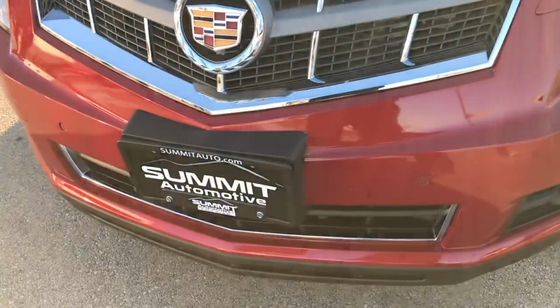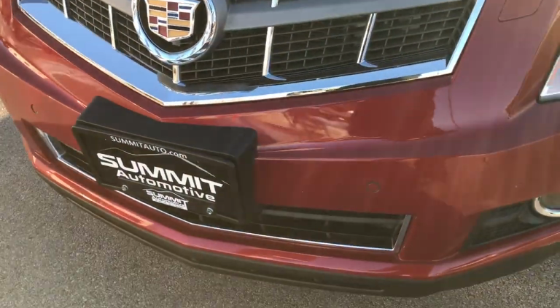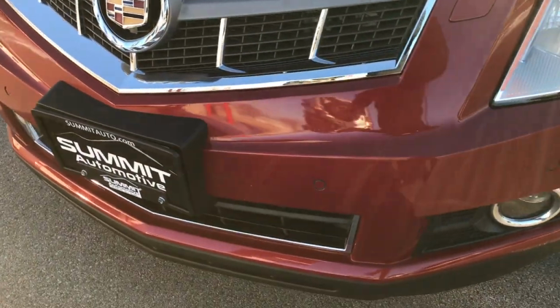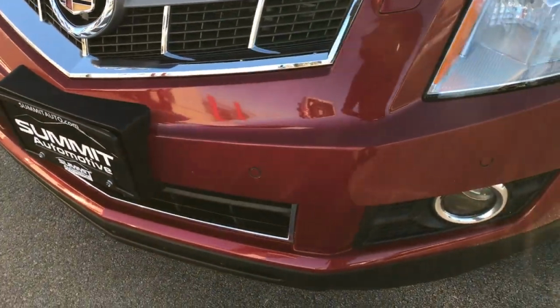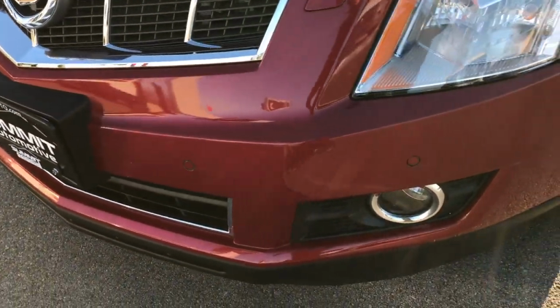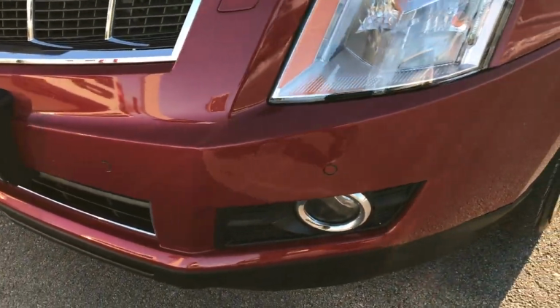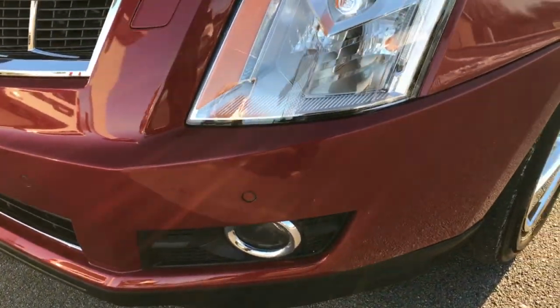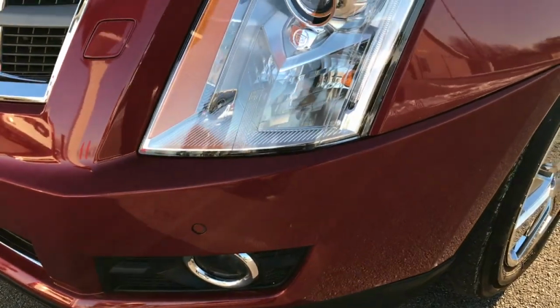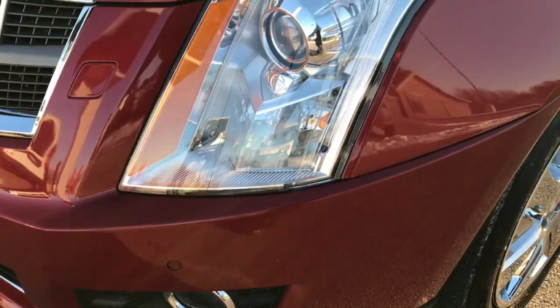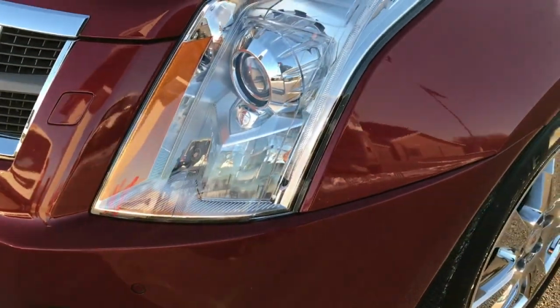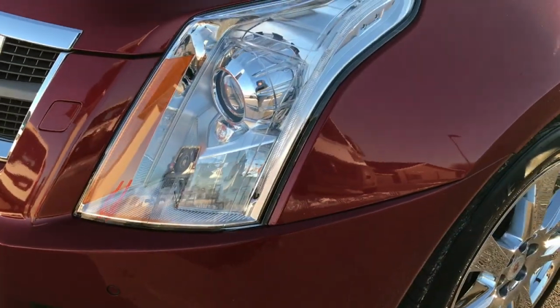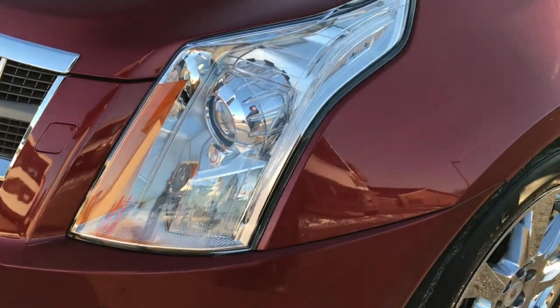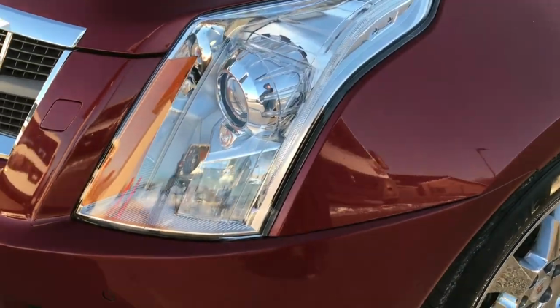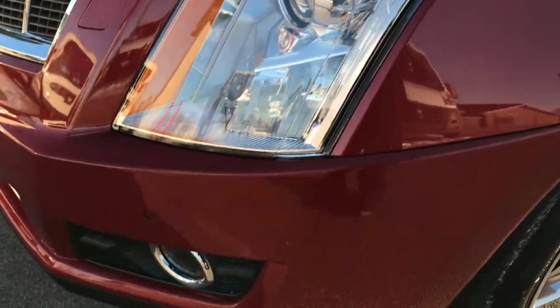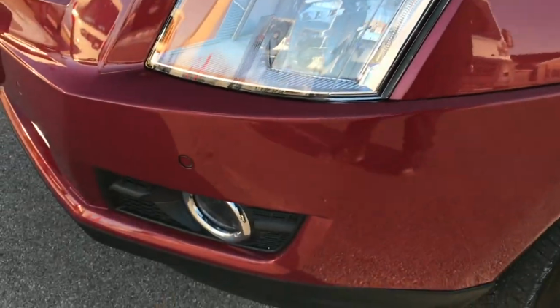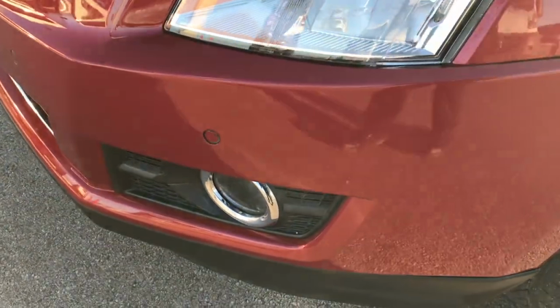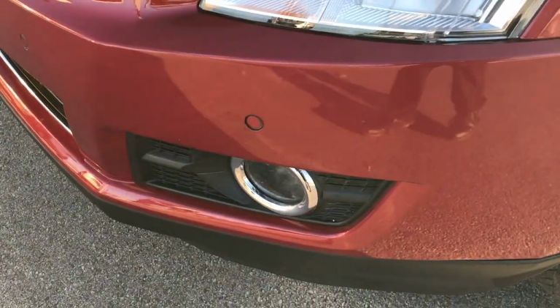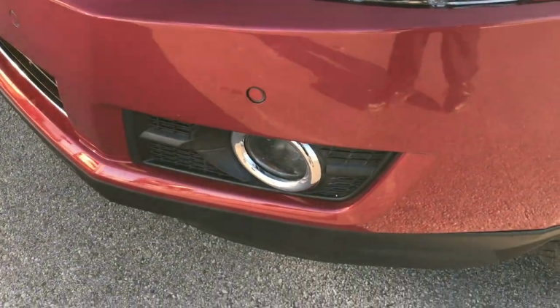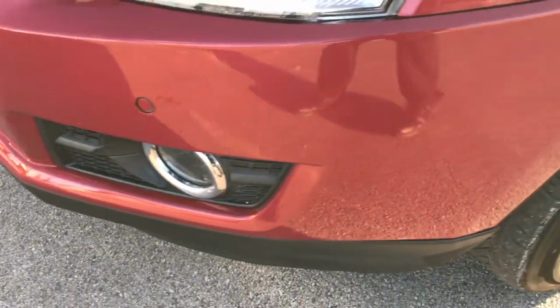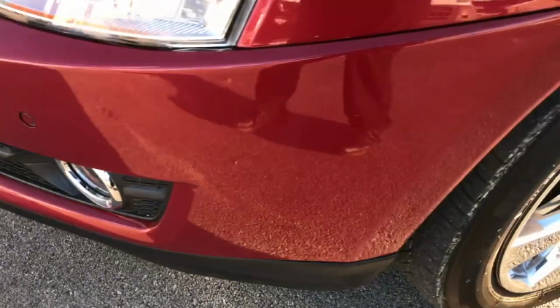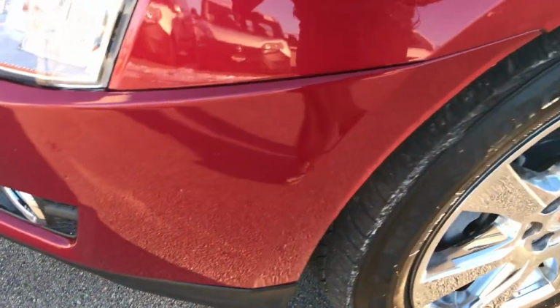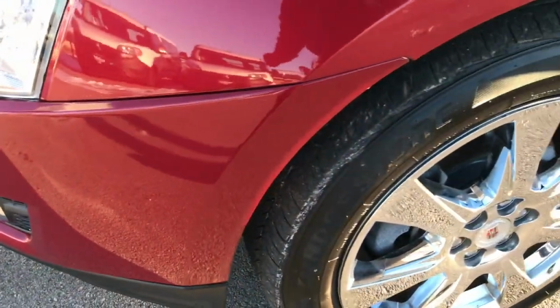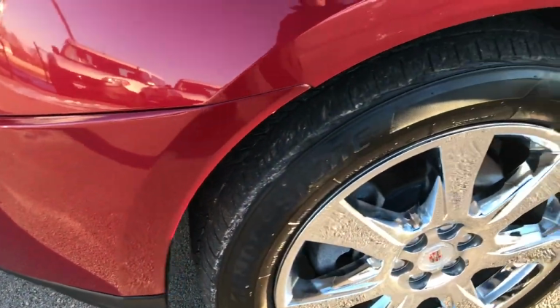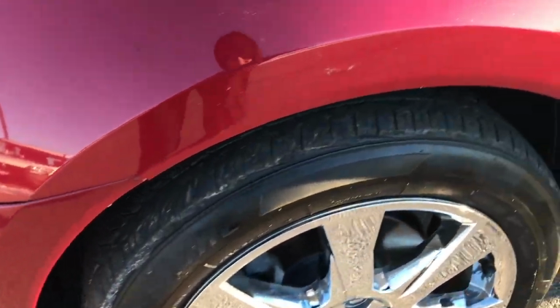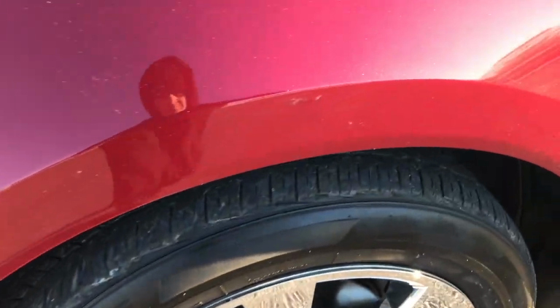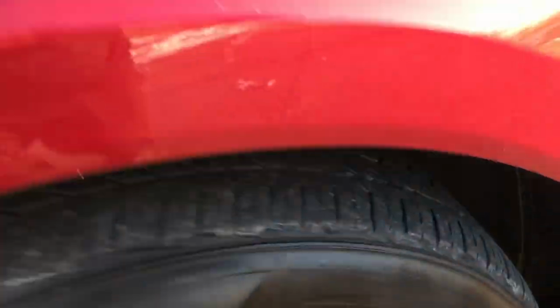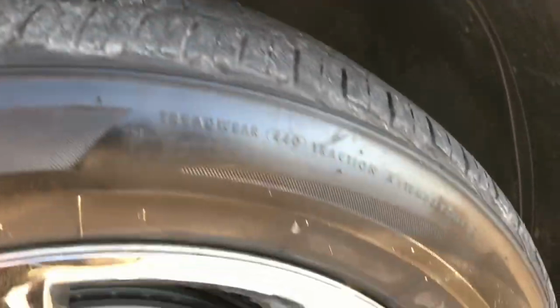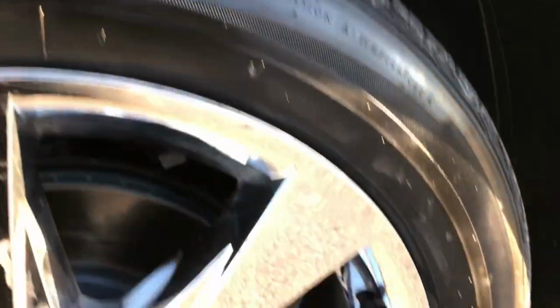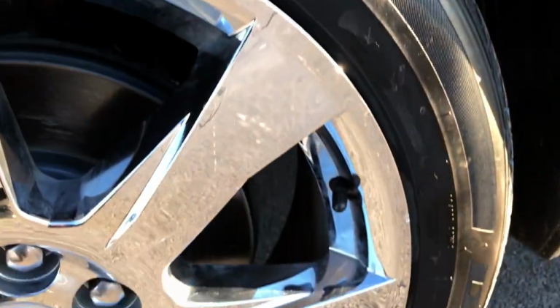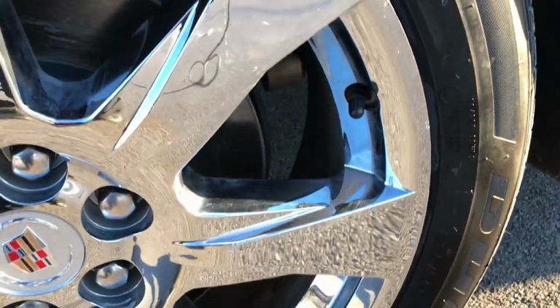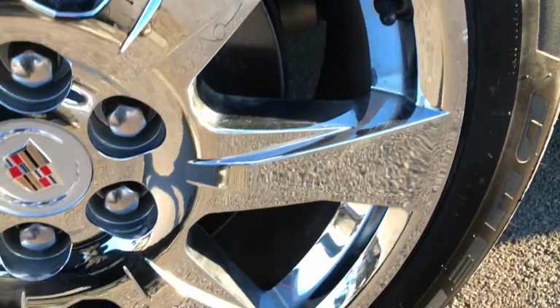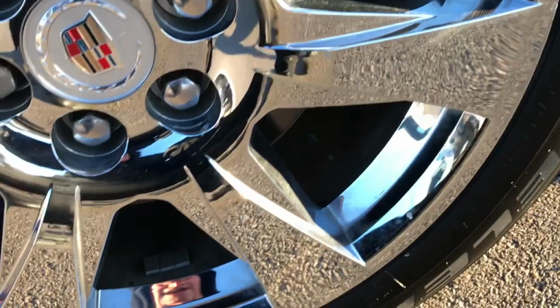From this HD video, you will be able to tell that this SRX is extremely clean all the way around. It has HID headlights, front sonar, and factory fog lights.